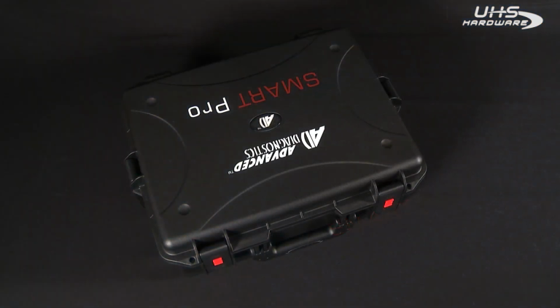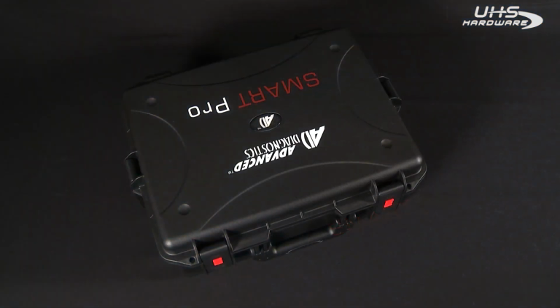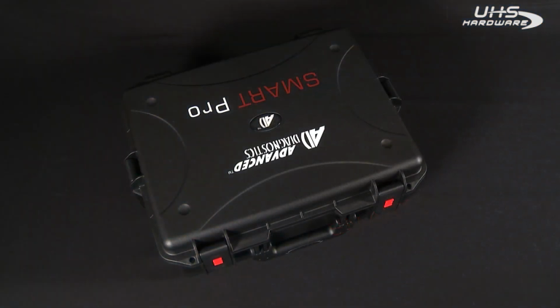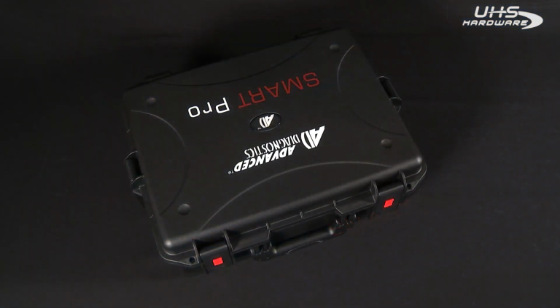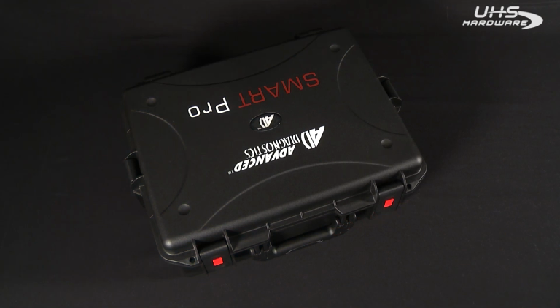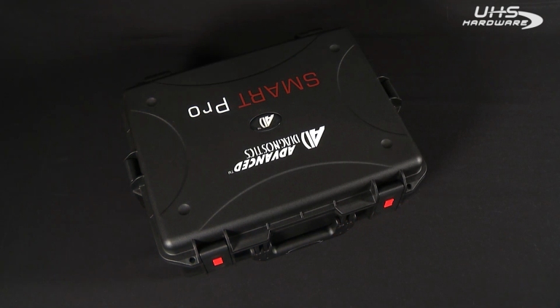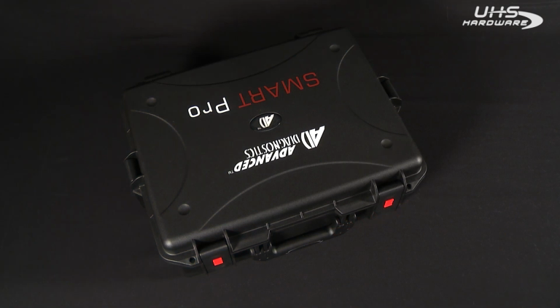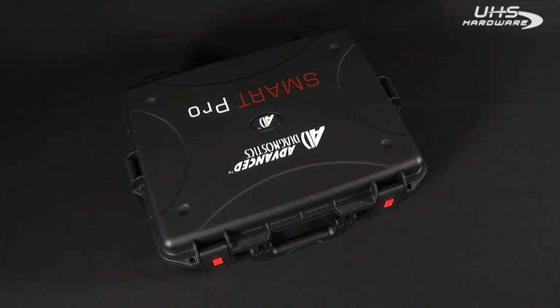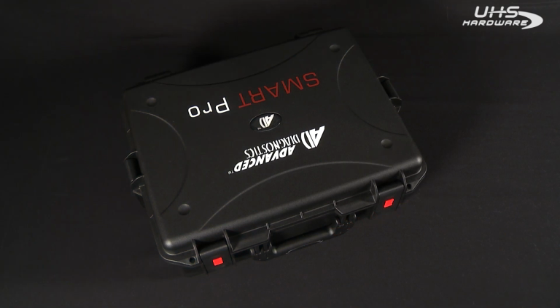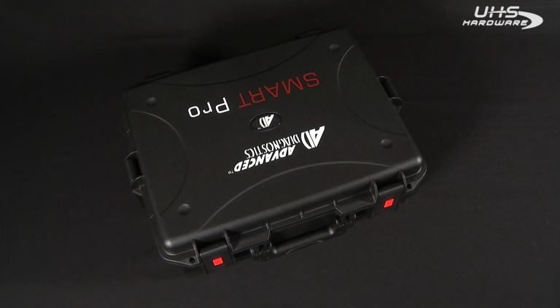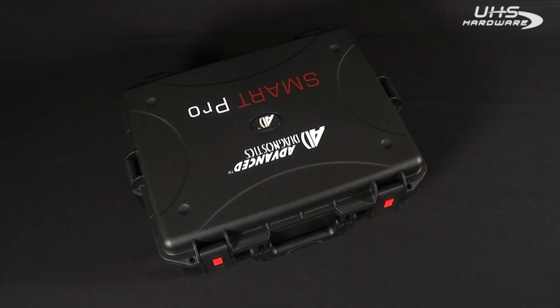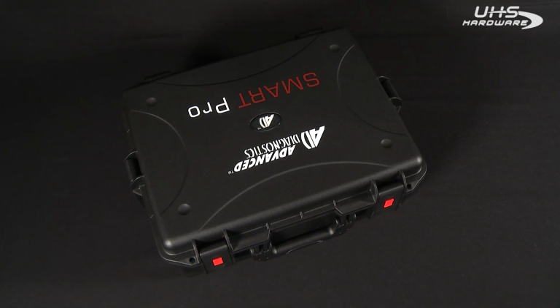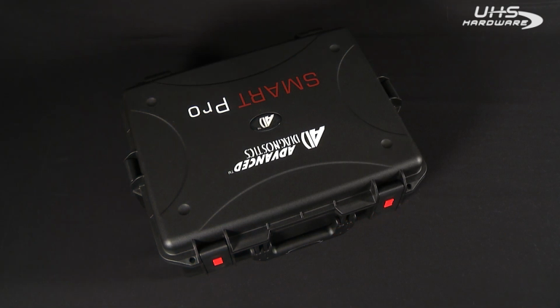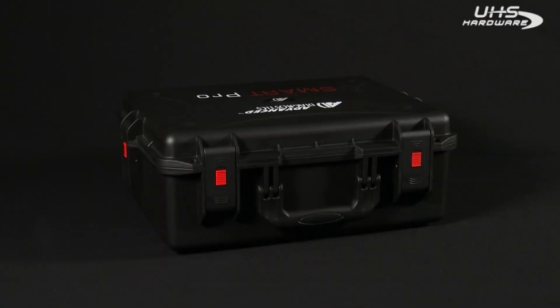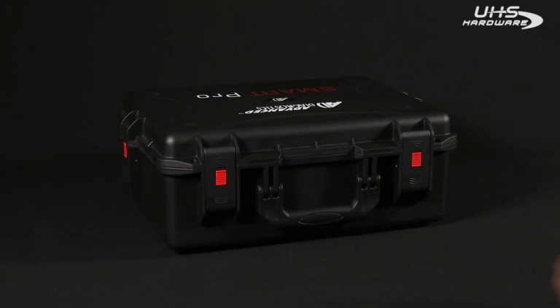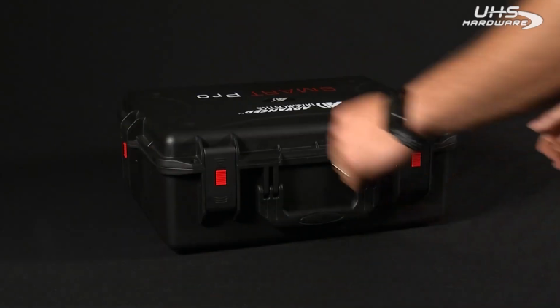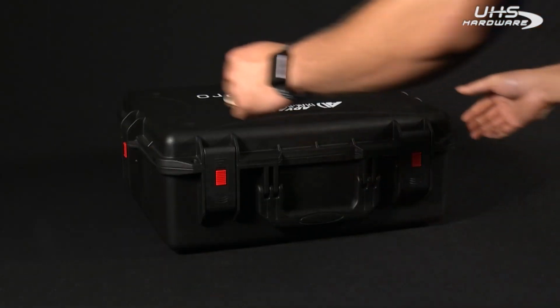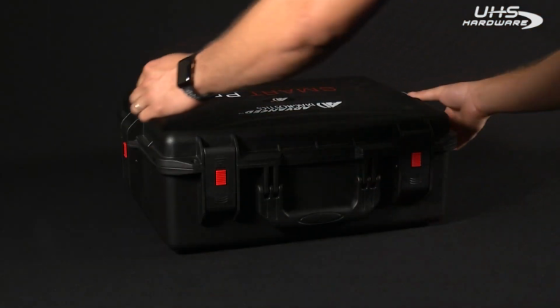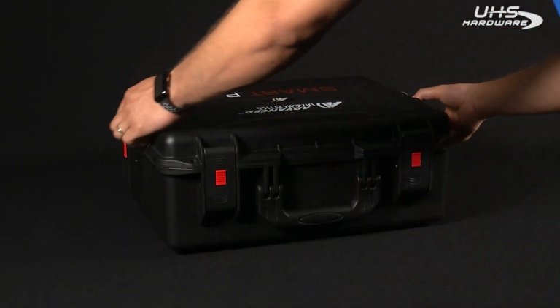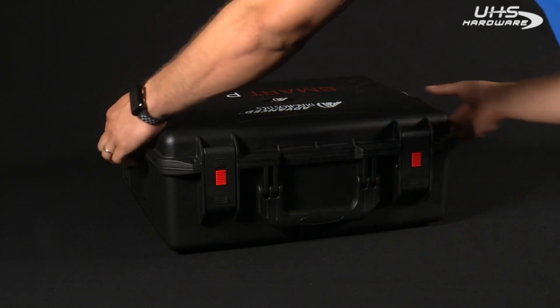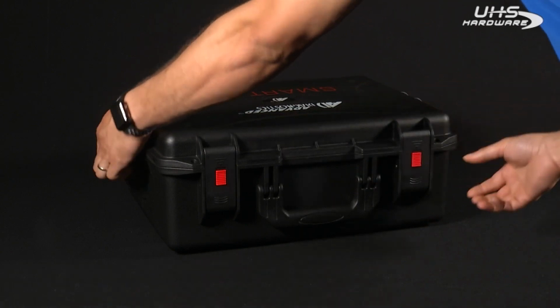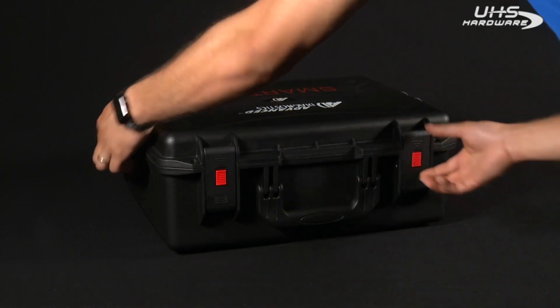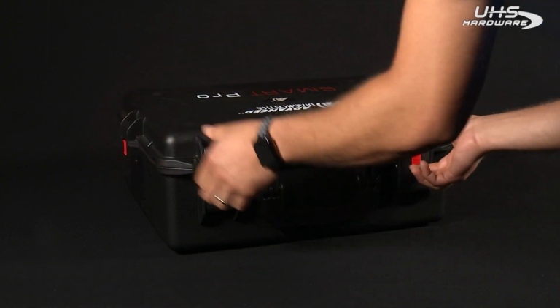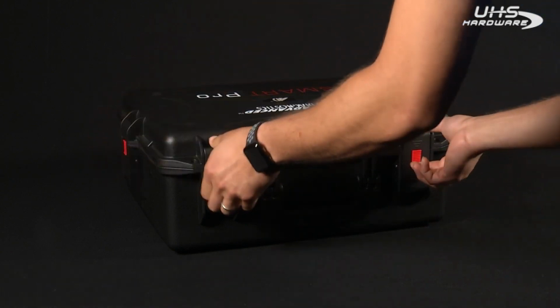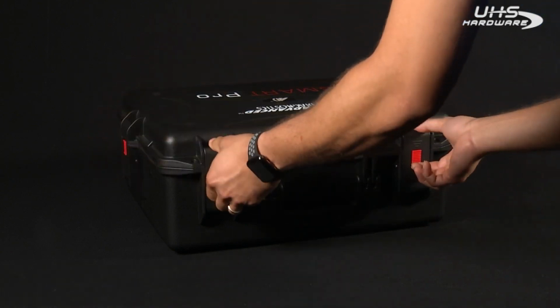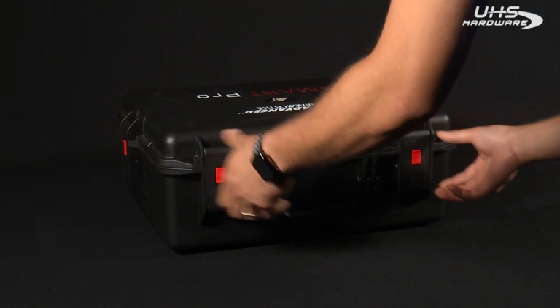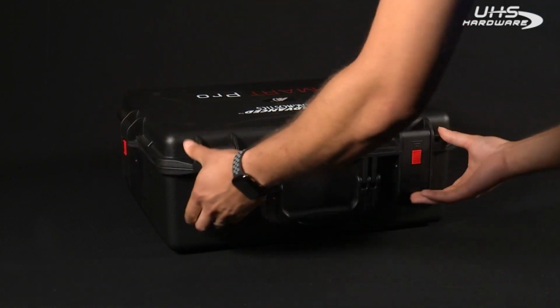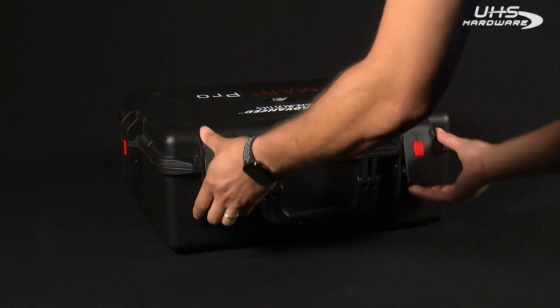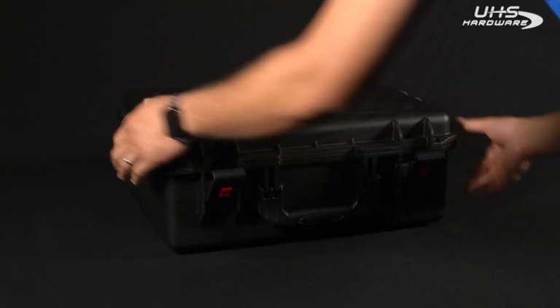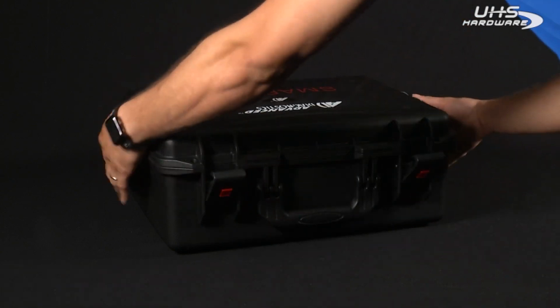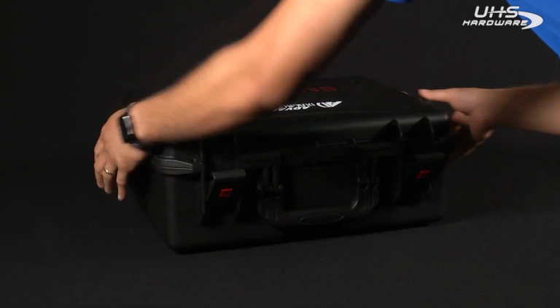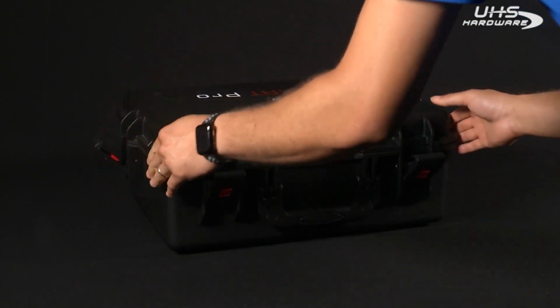Upon receiving the Smart Pro, you'll find that it comes in a durable custom molded protective case. To open the case, simply put all four red locking tabs in the upright position and release the latches to open.